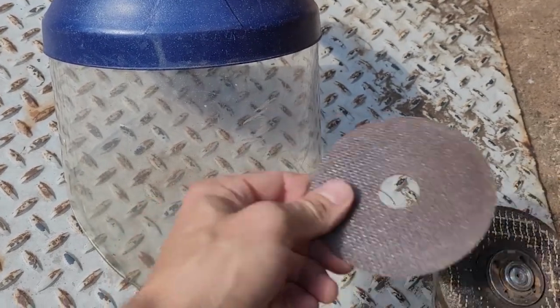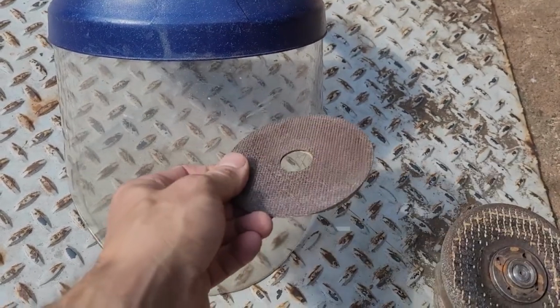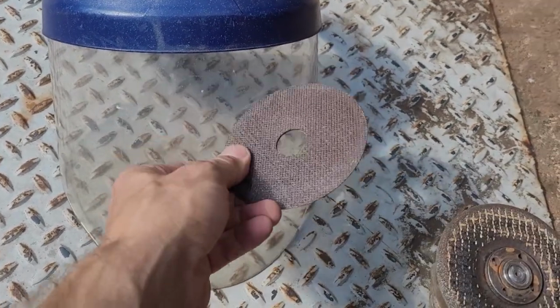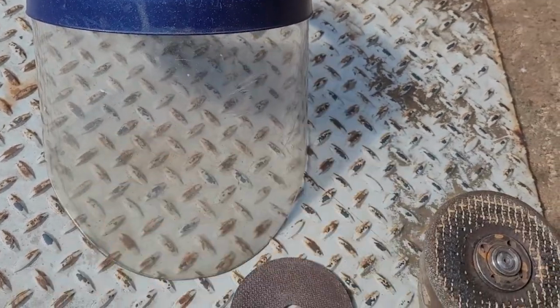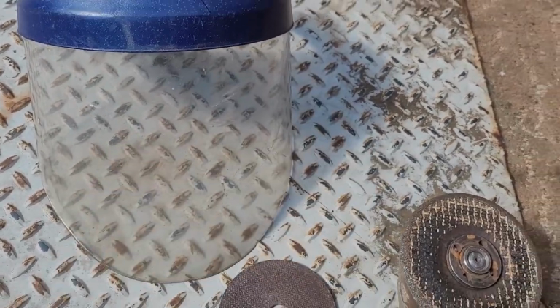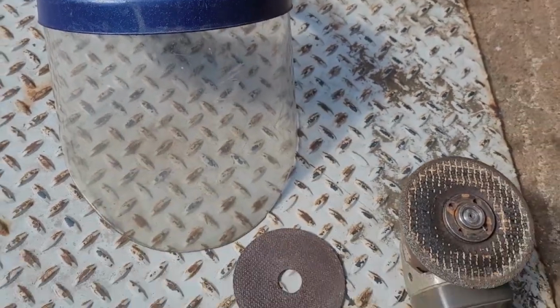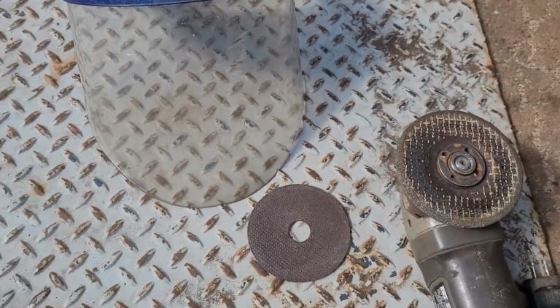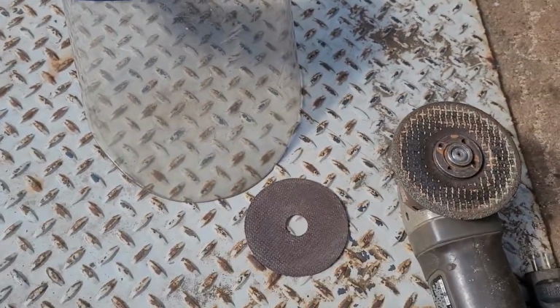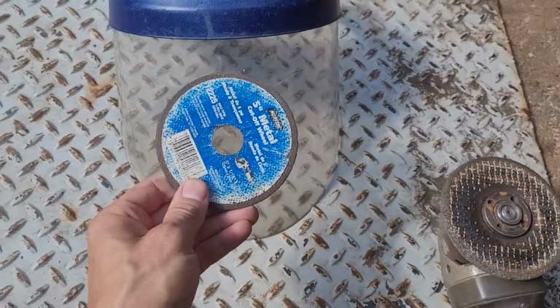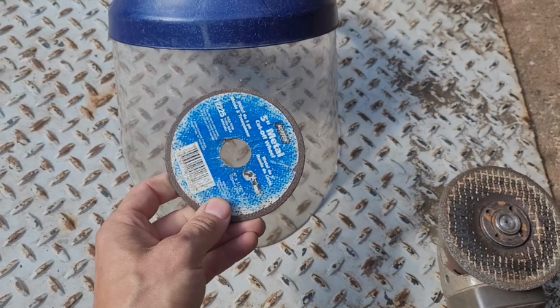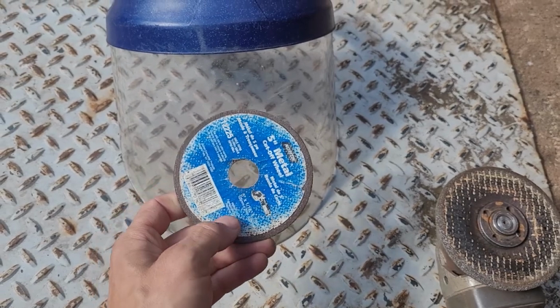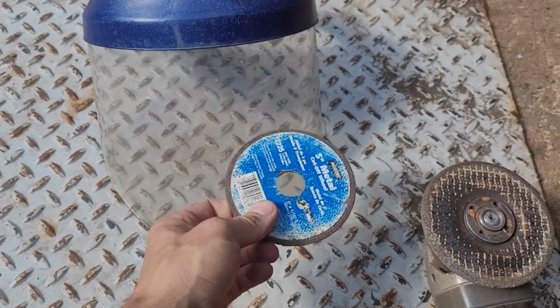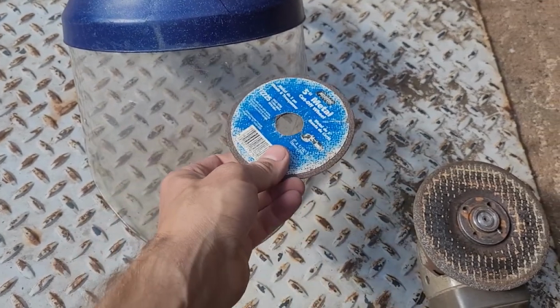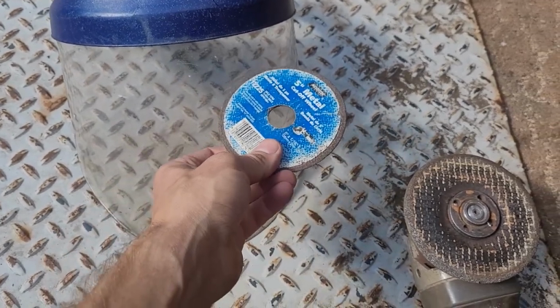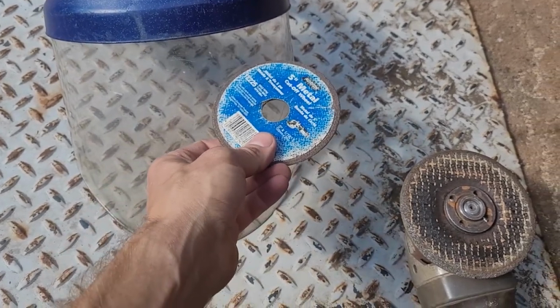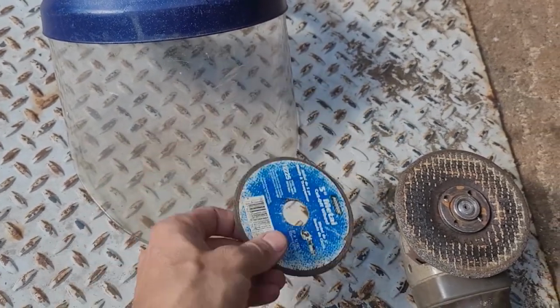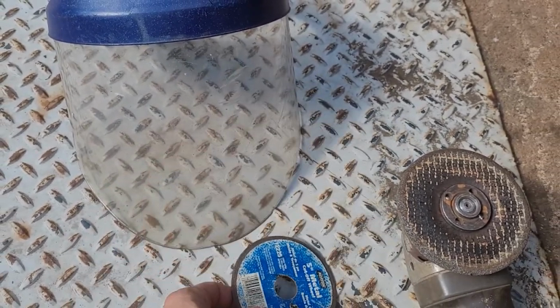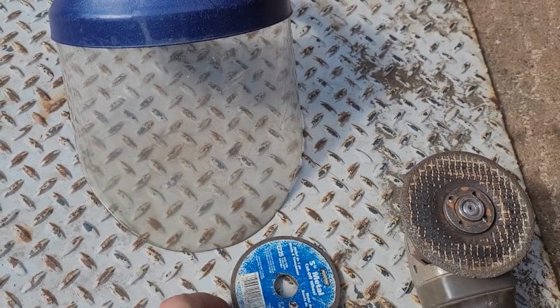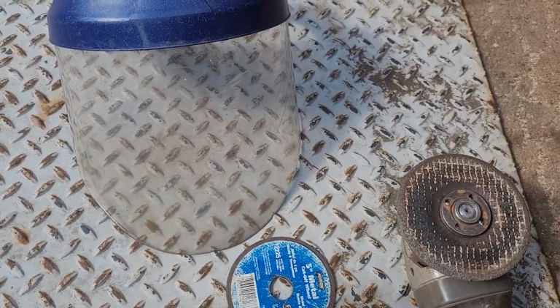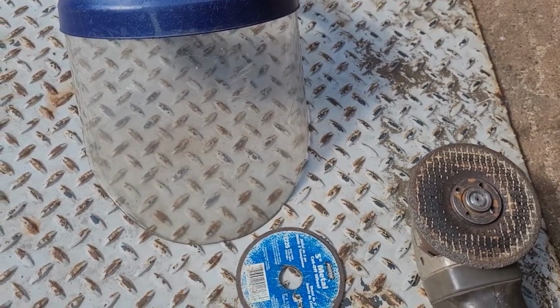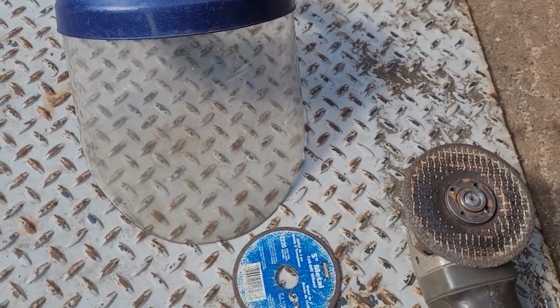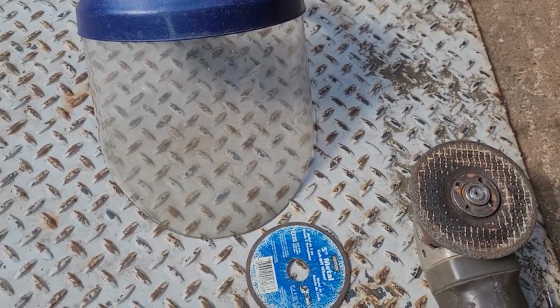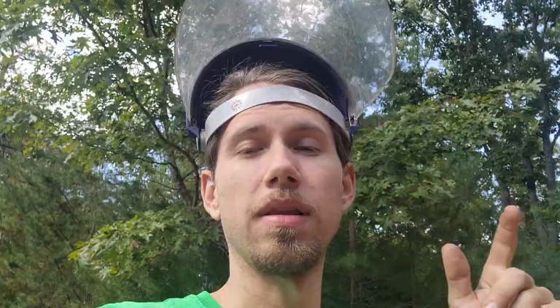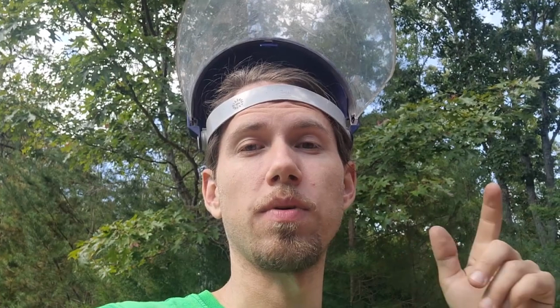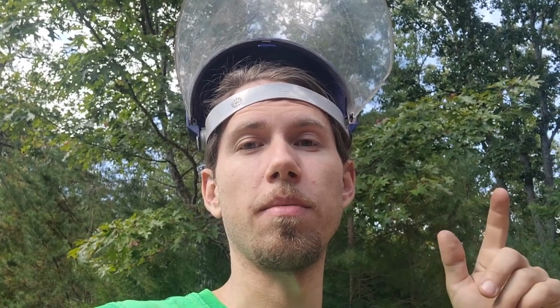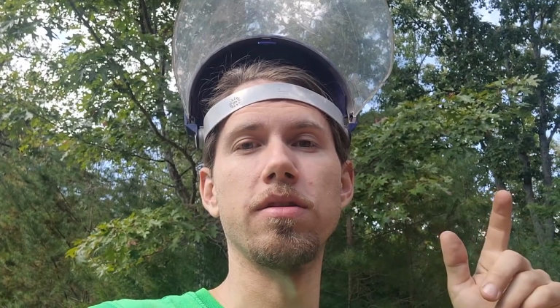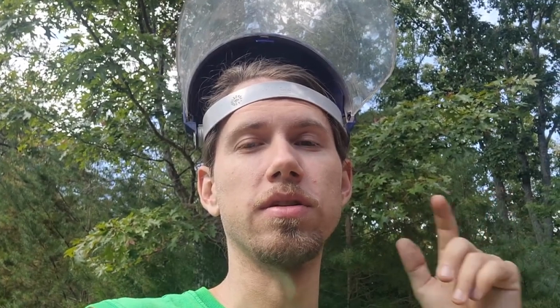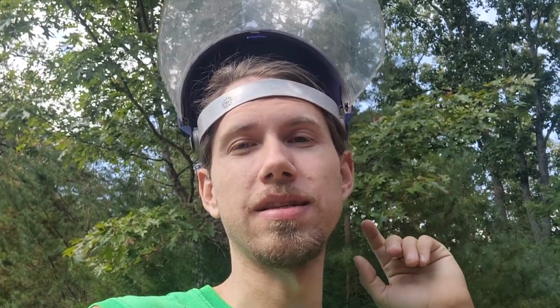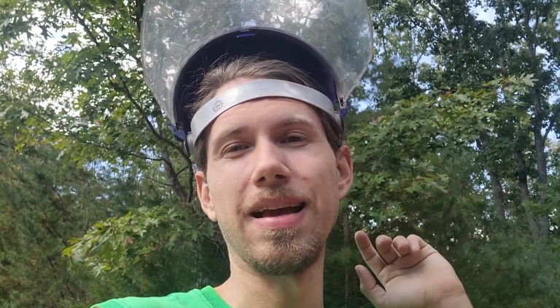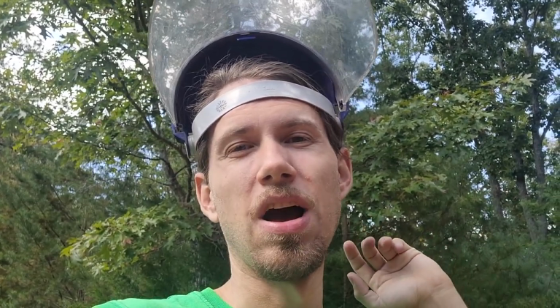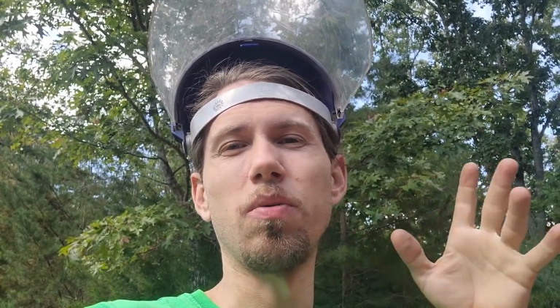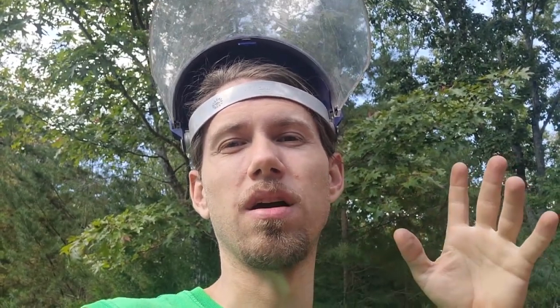But this protected me from it. Anytime you use these discs, you want to make sure to get one of these helmets and wear it — it'll save your life. This is one of my number one used tools. I use this thing all week long — it protects my face.